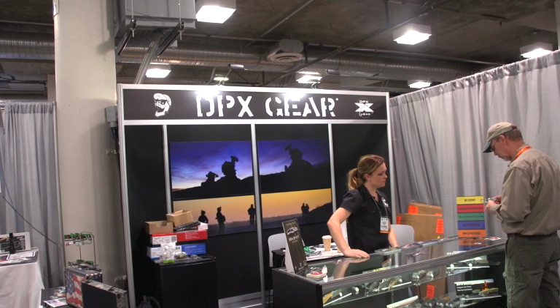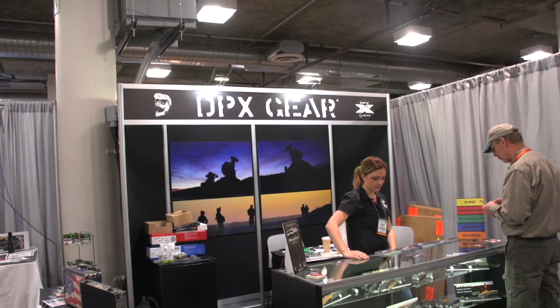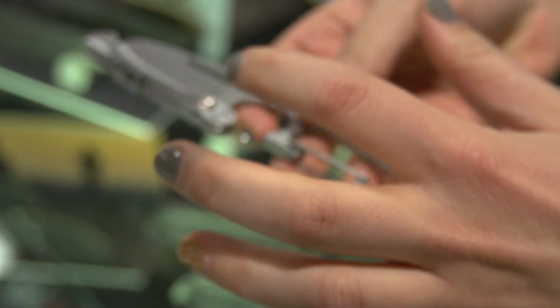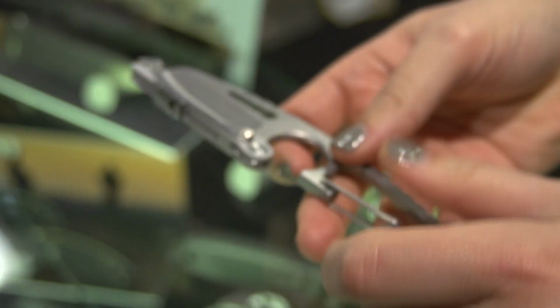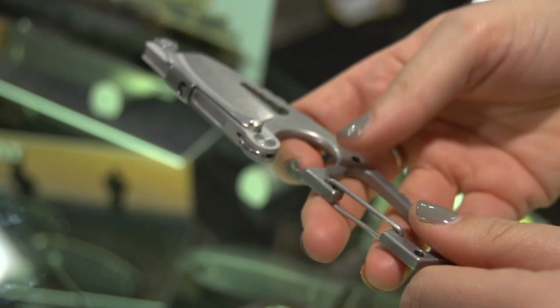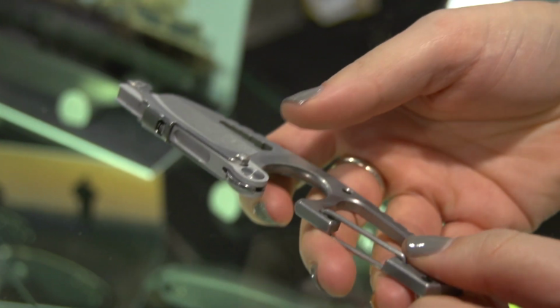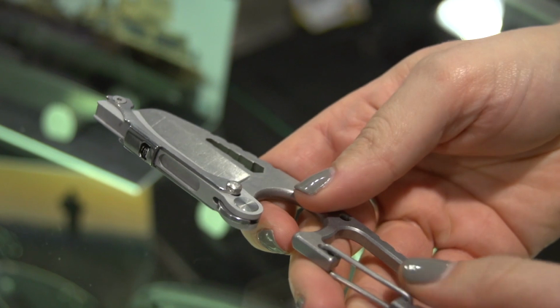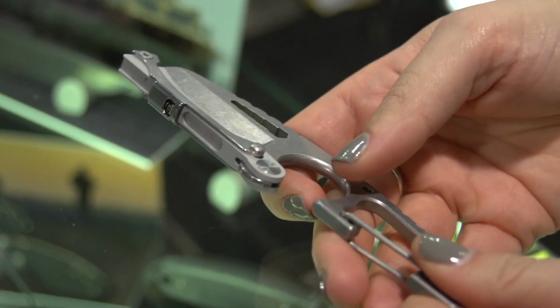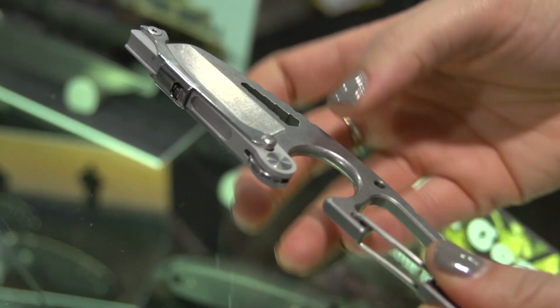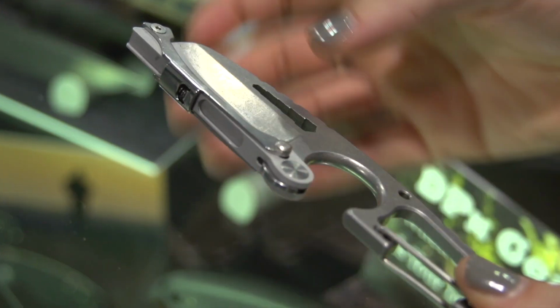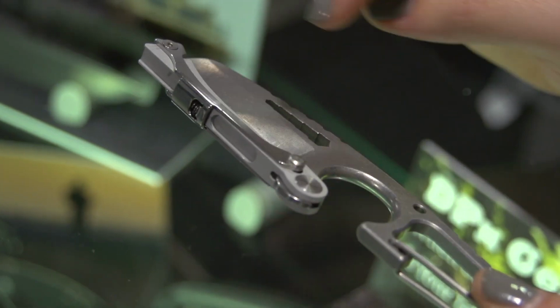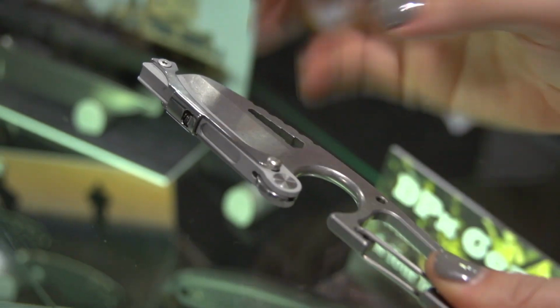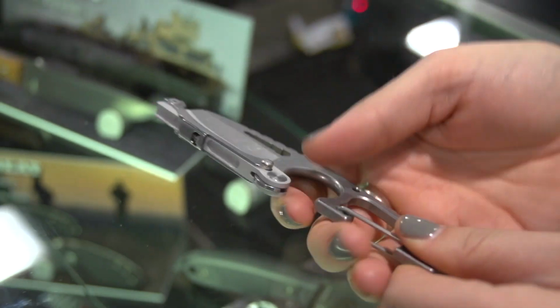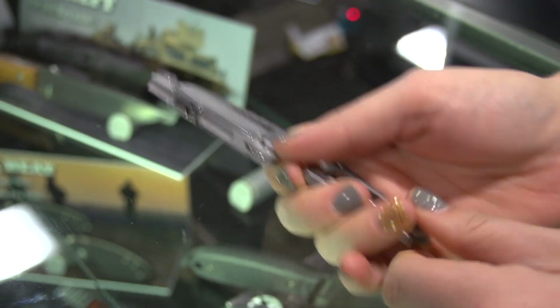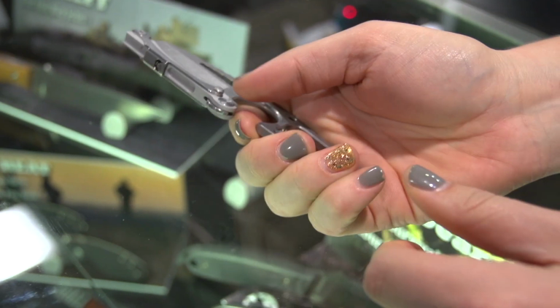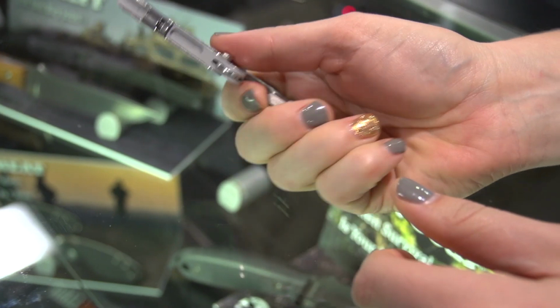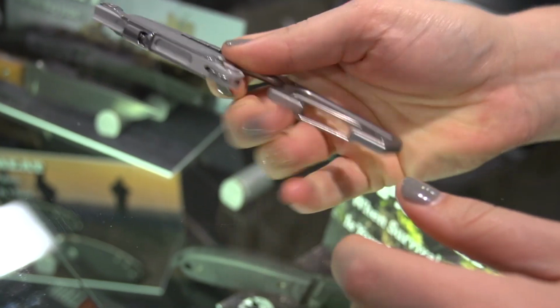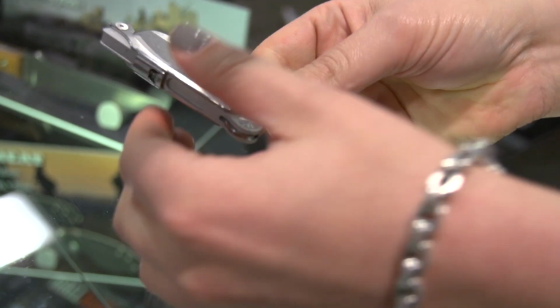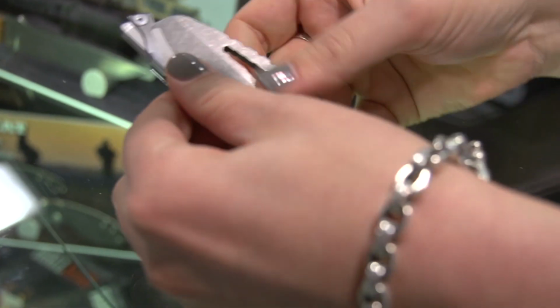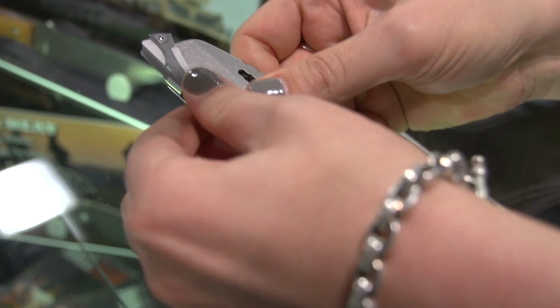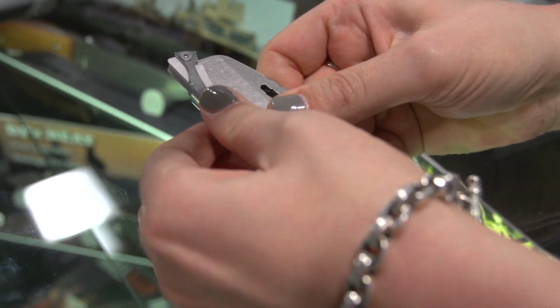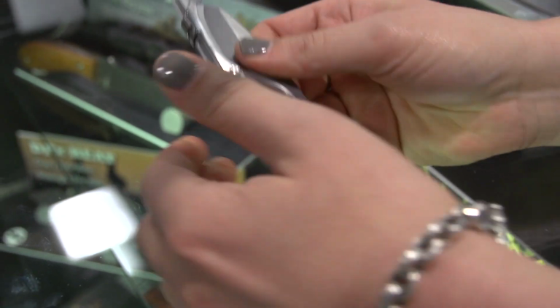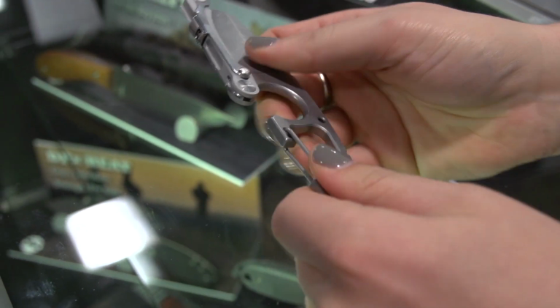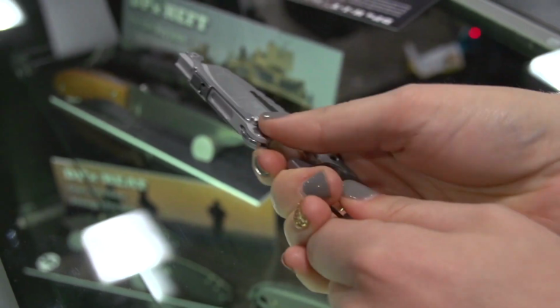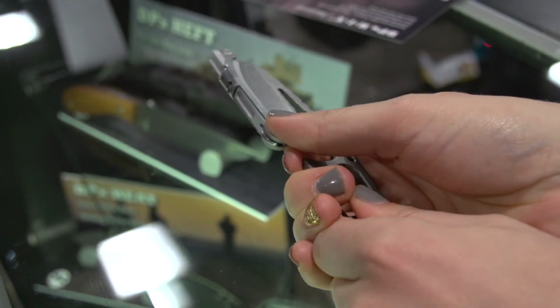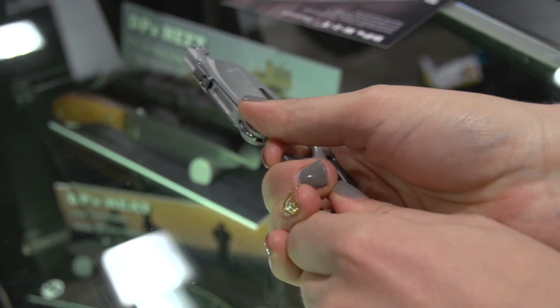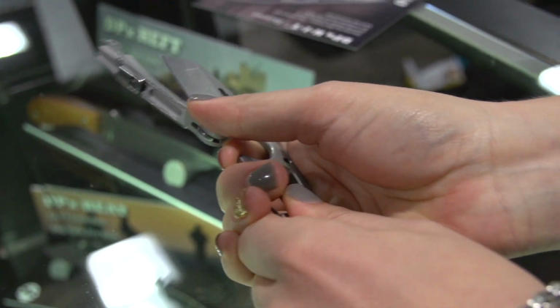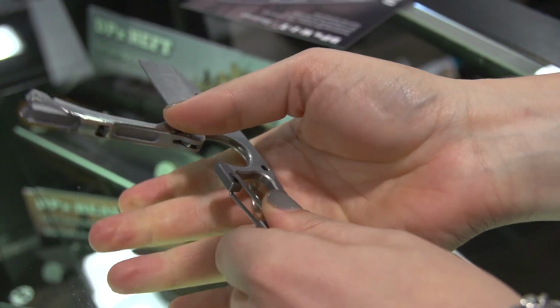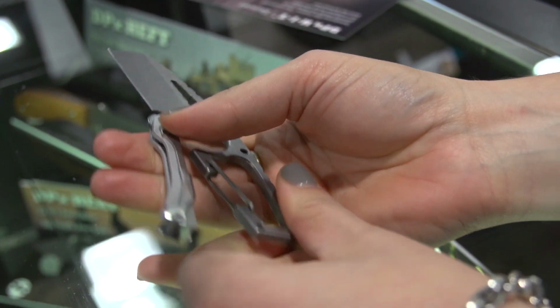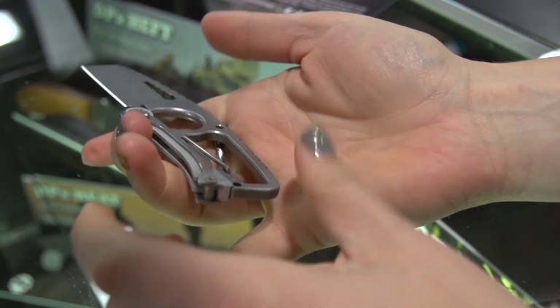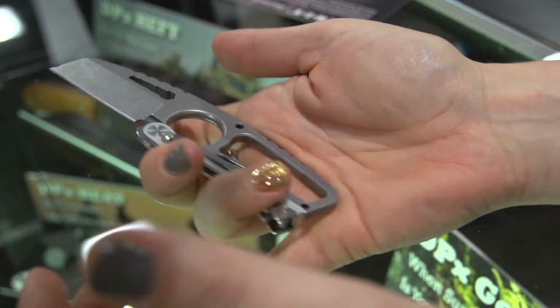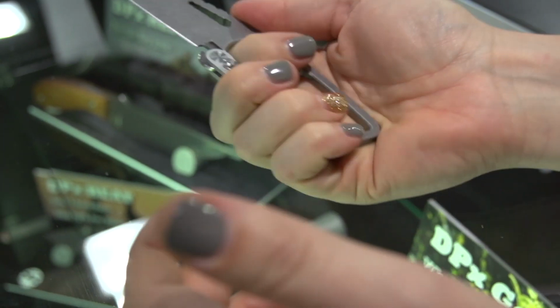We have what we're calling the DPX centric combination blade guard and handle. It stays on — it's kind of locked on the blade until you just press forward on the thumb set, and it'll swing right around to the handle.